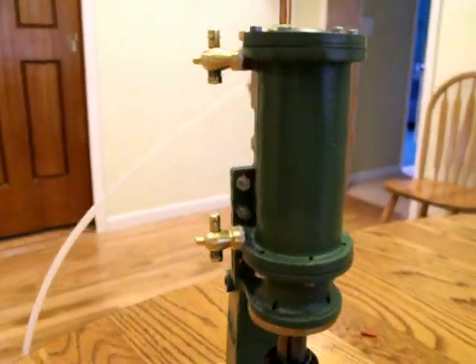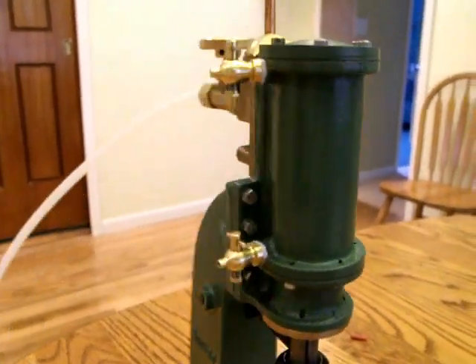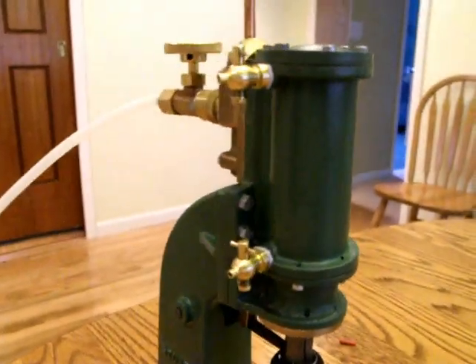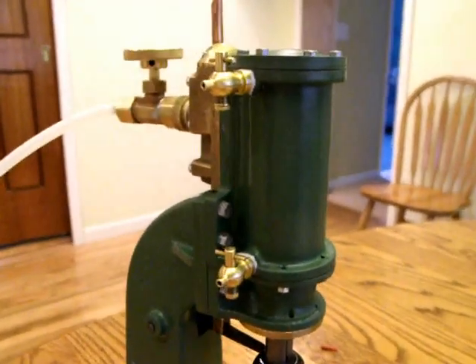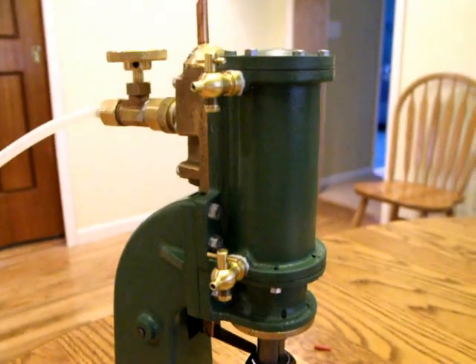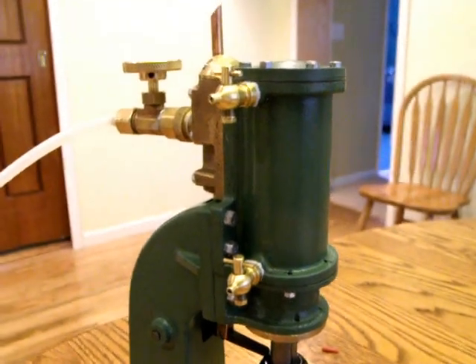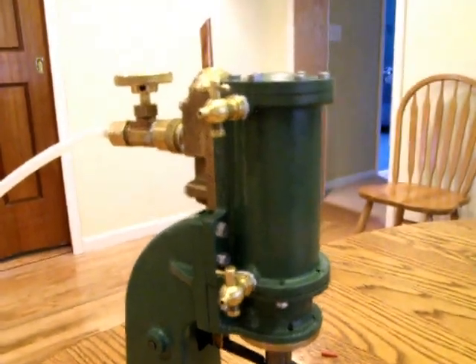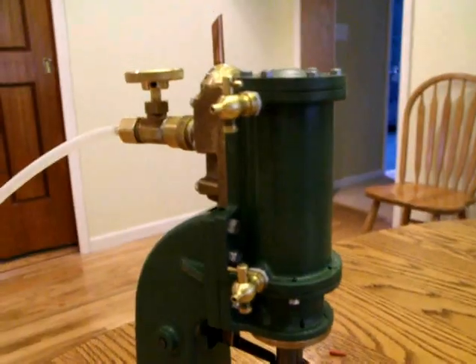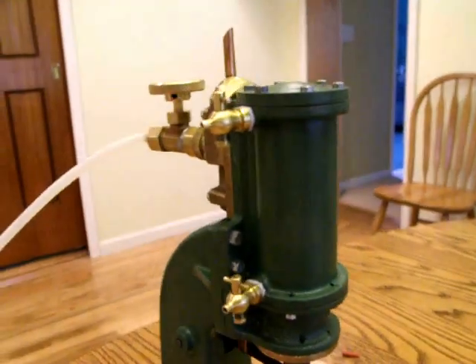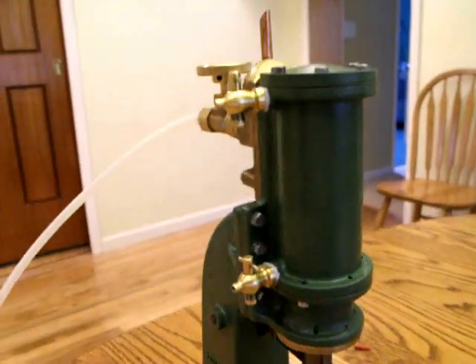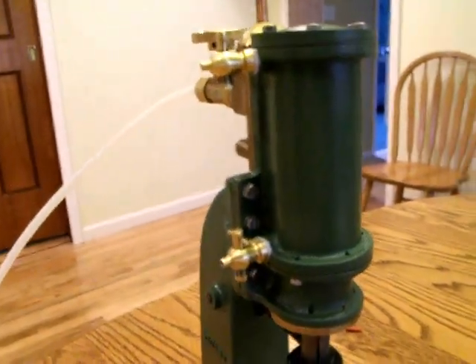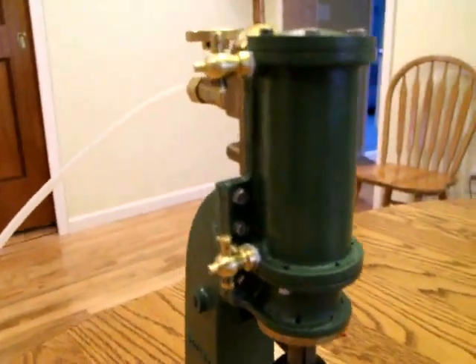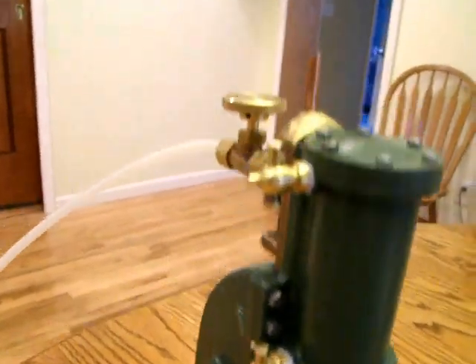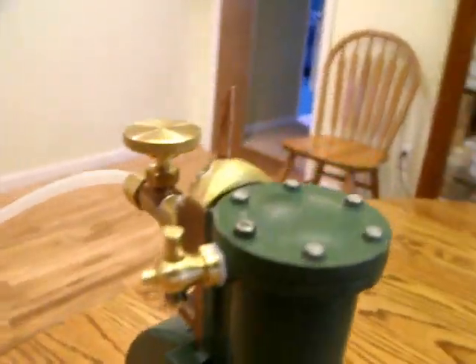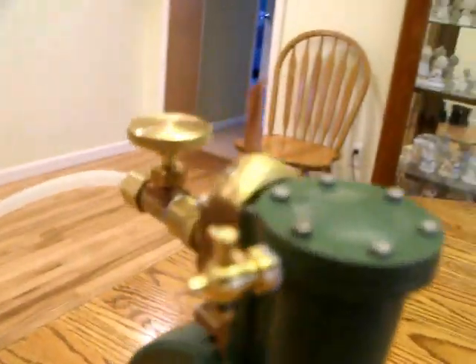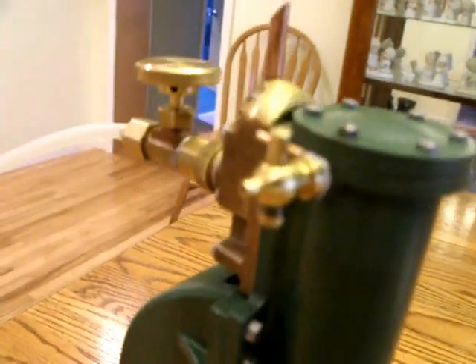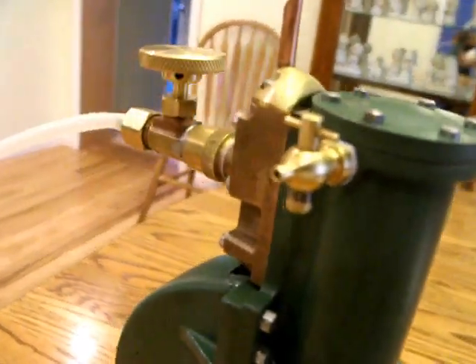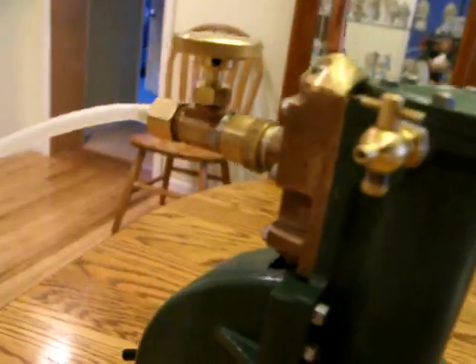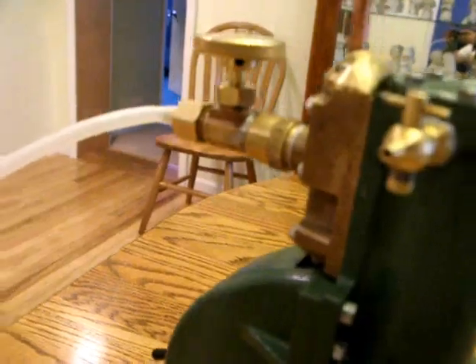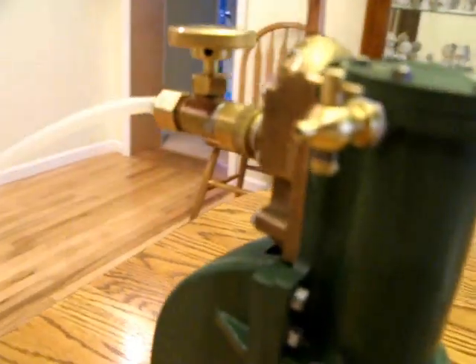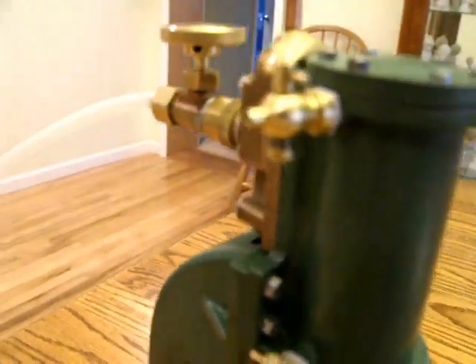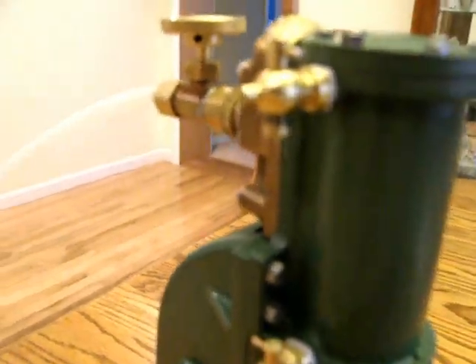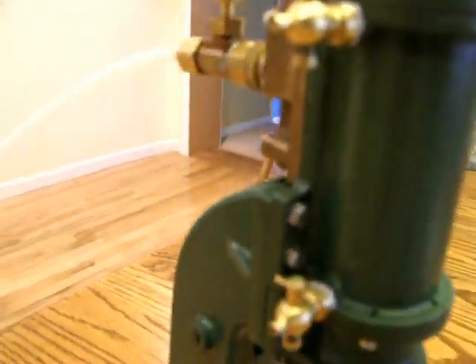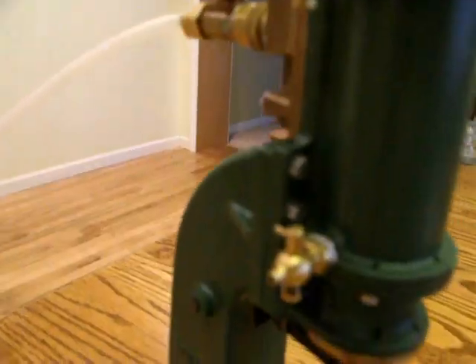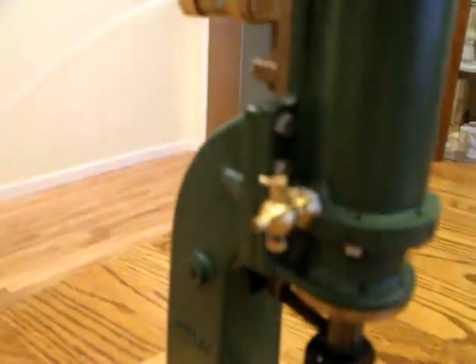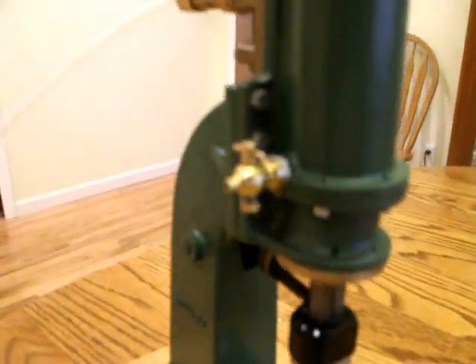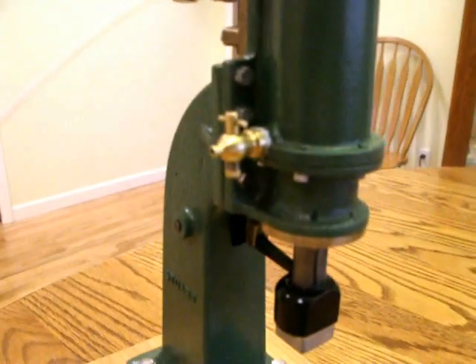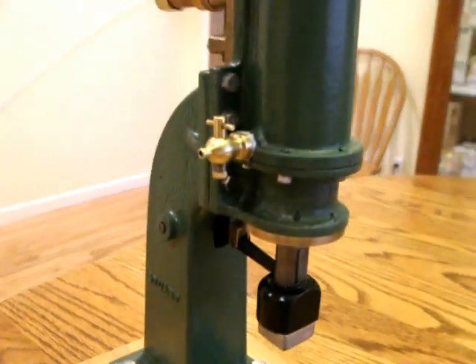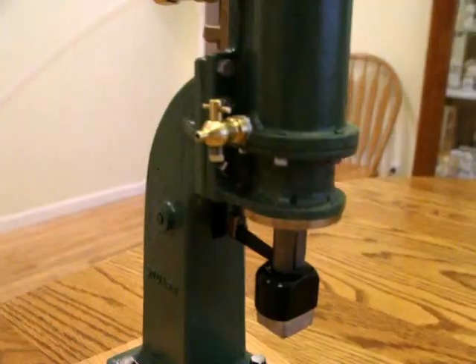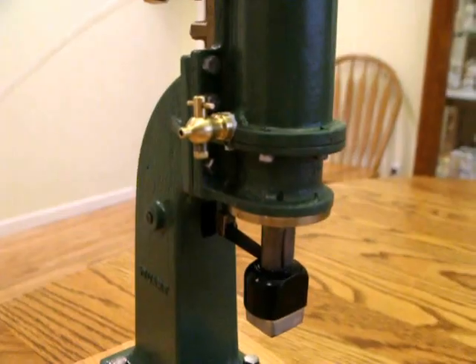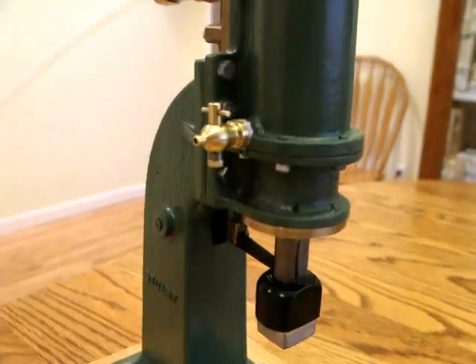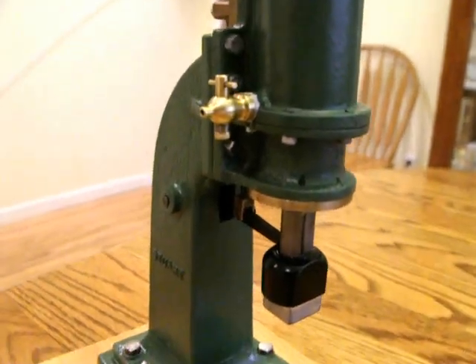There's a little spit valve — a pressure relief valve — that I got at the Names Expo. I'm really pleased with those. I just put those in today. I don't think they look real attractive, but they are functional.